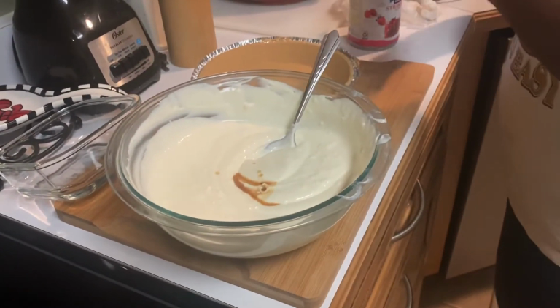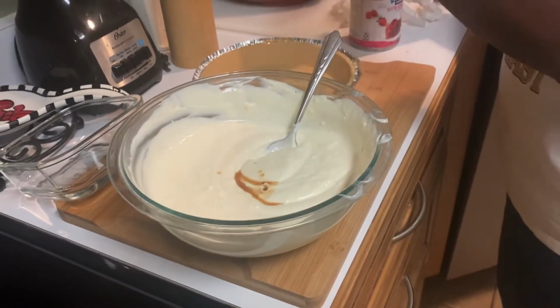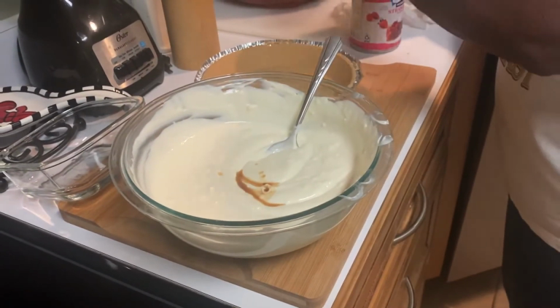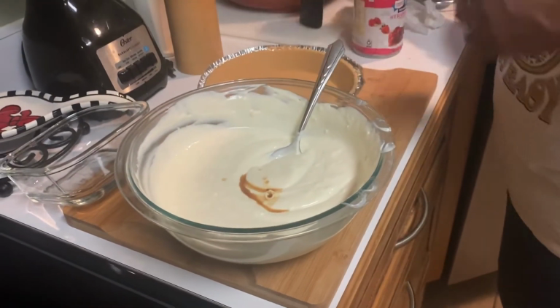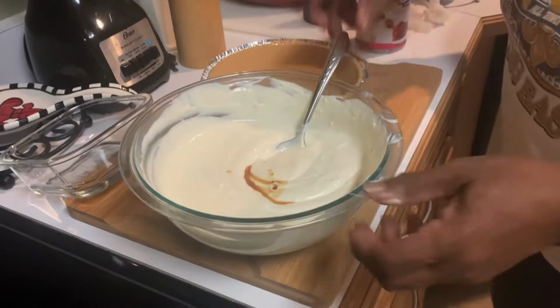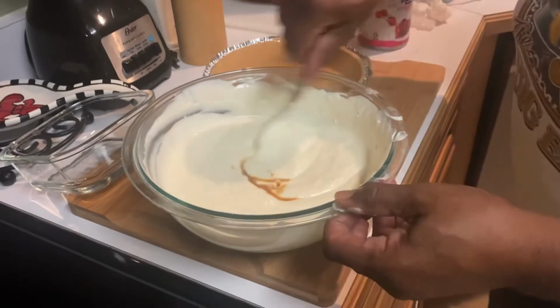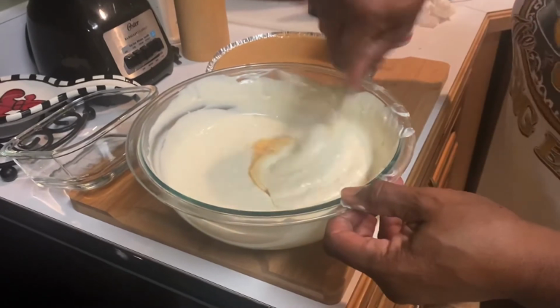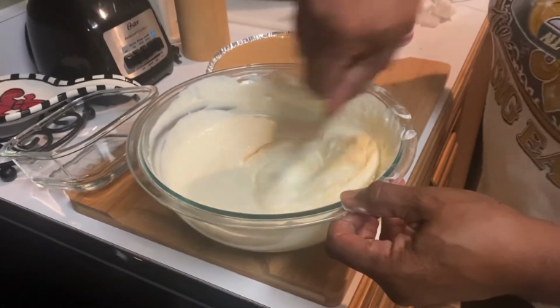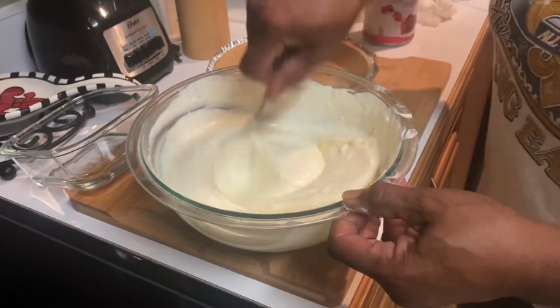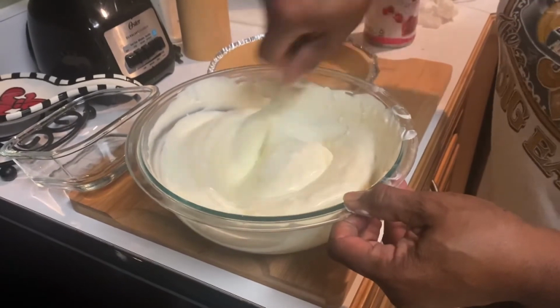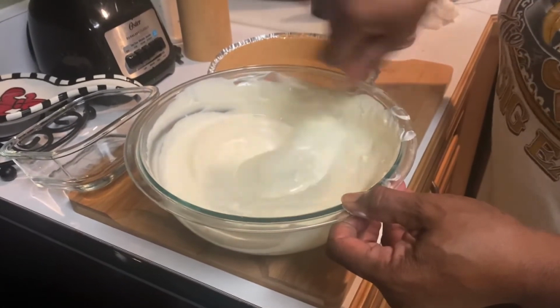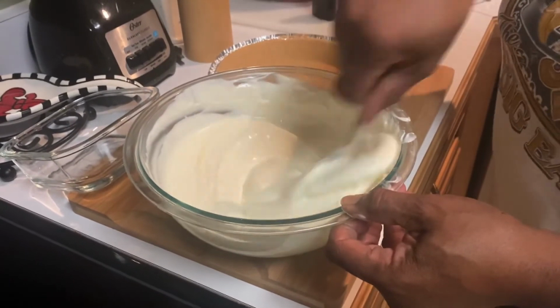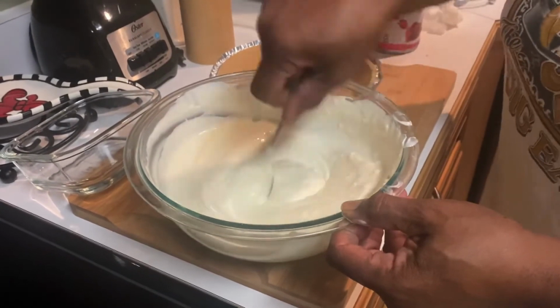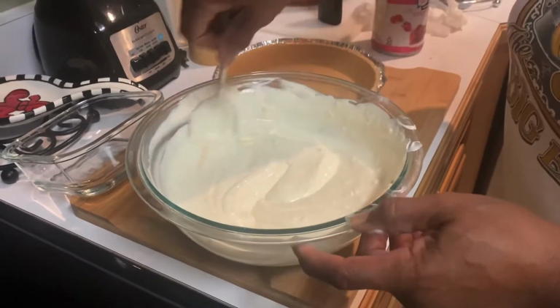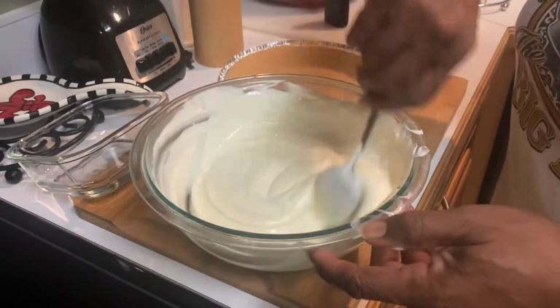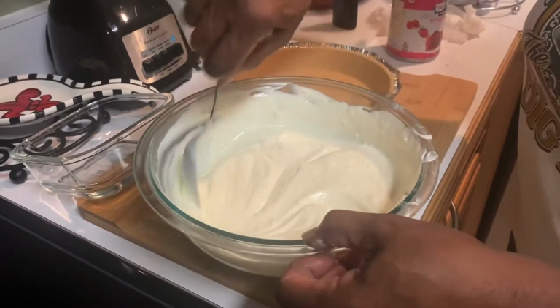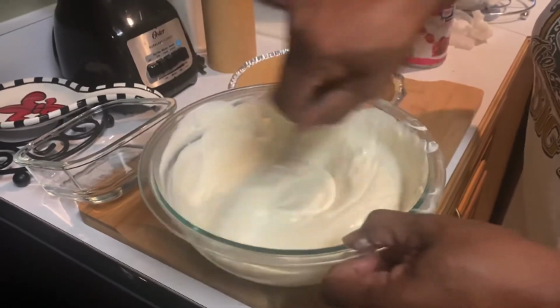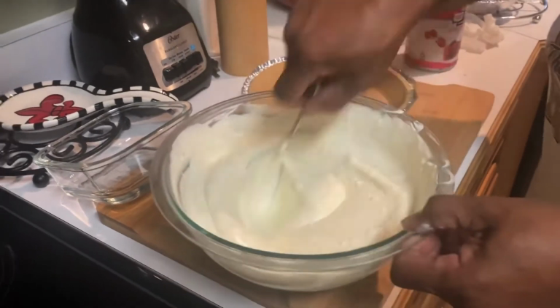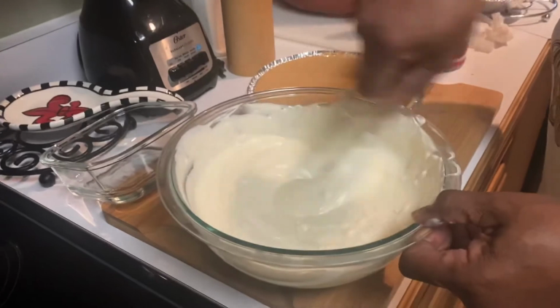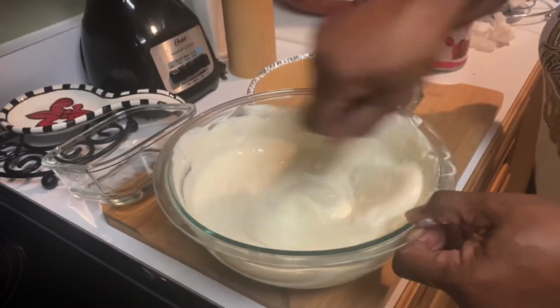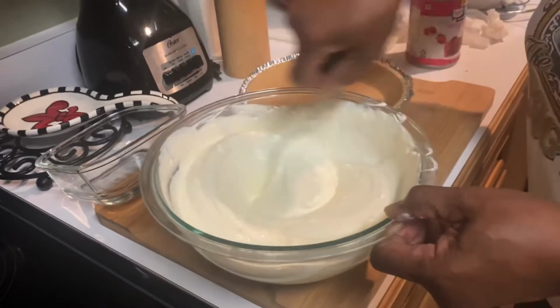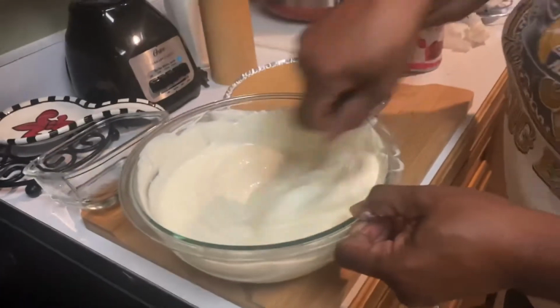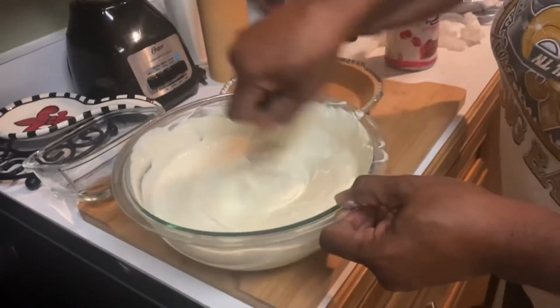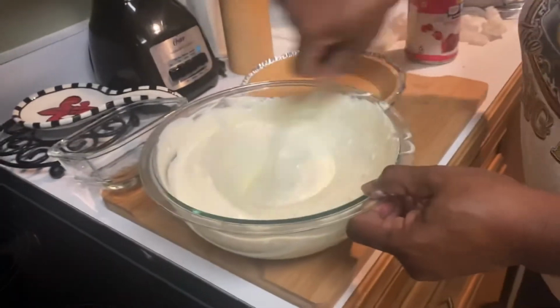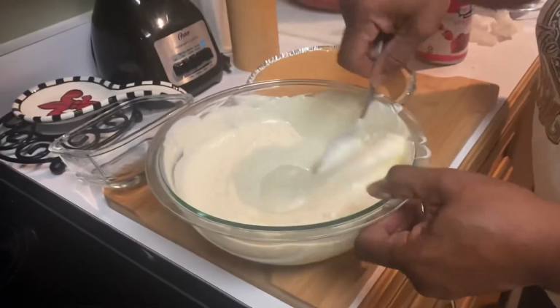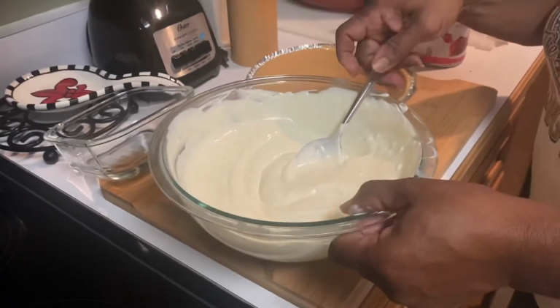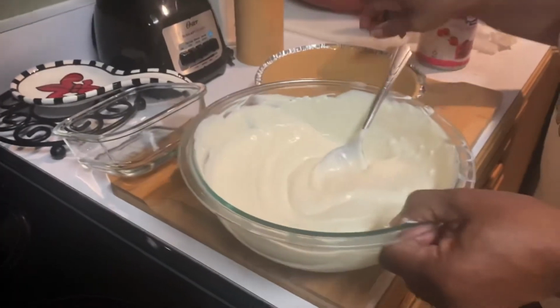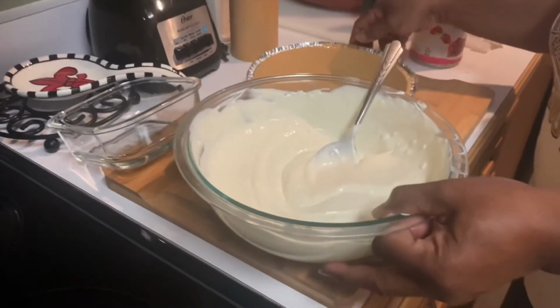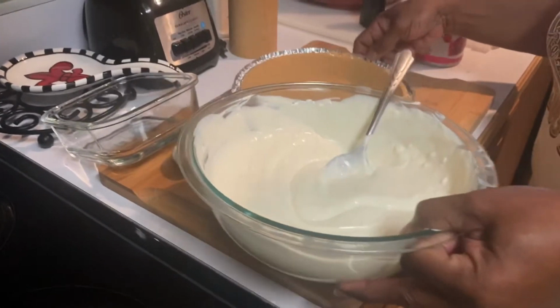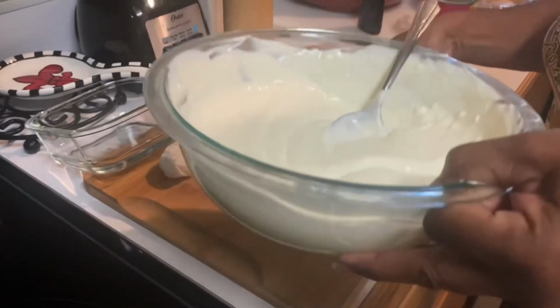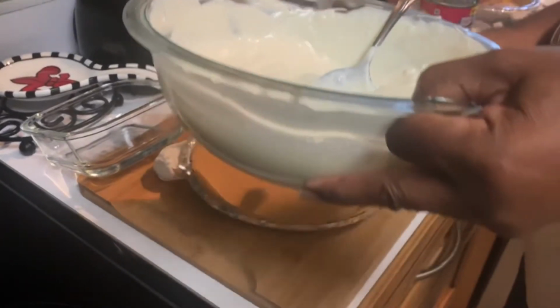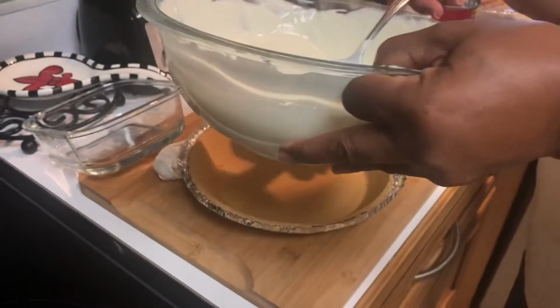Stir that in like so — give it a good stir — and then I will put it in my pie crust.